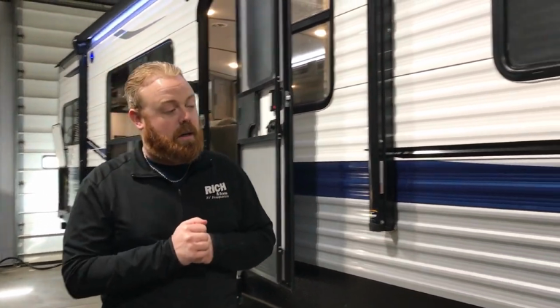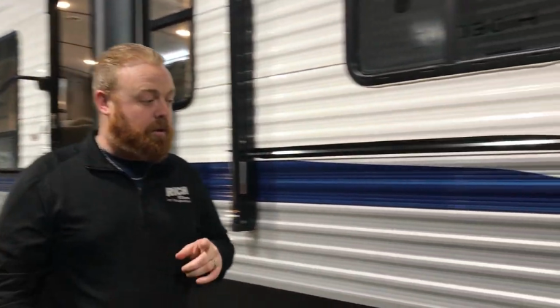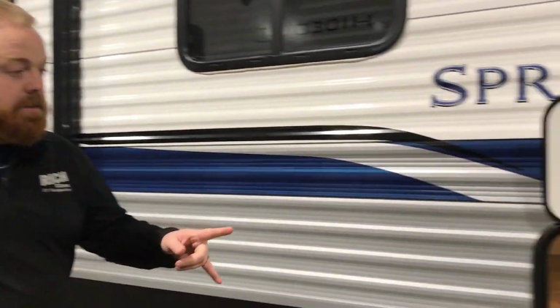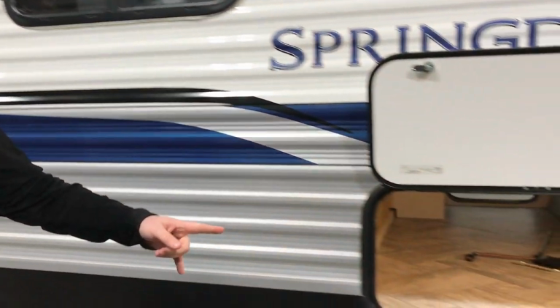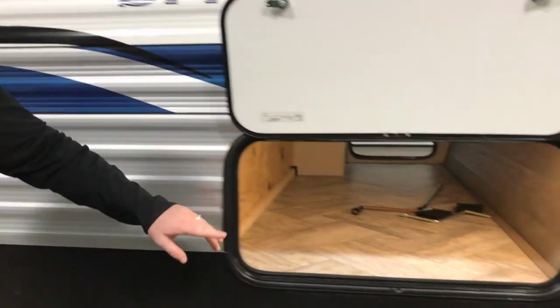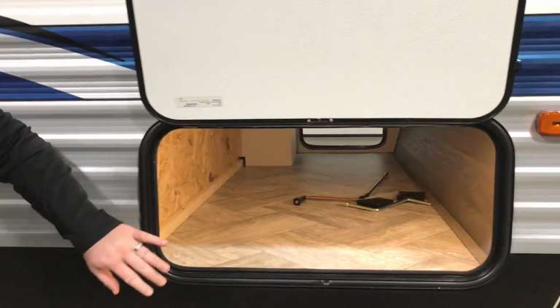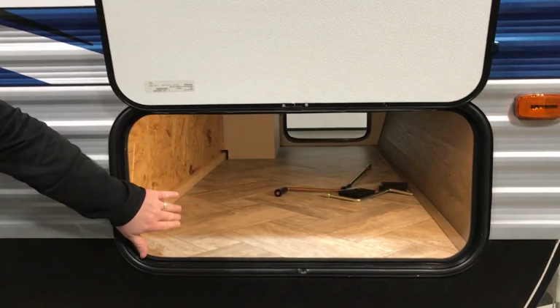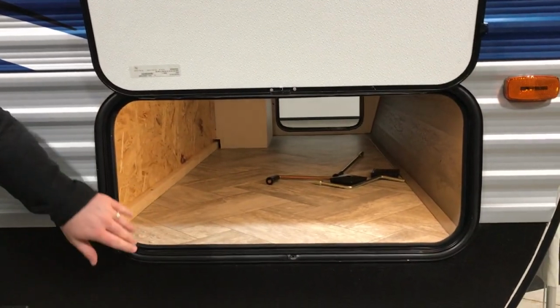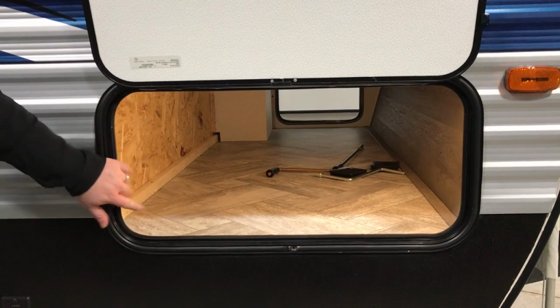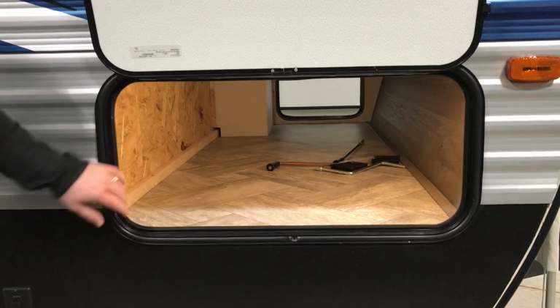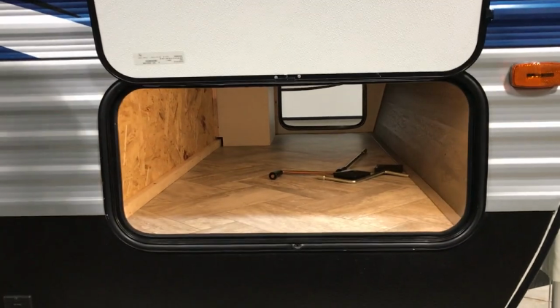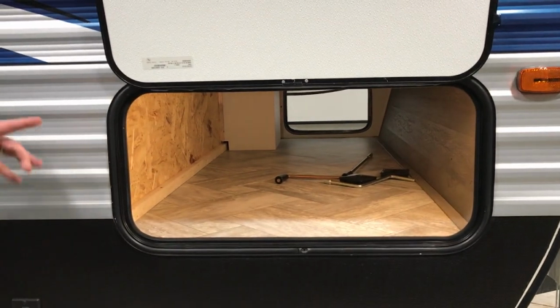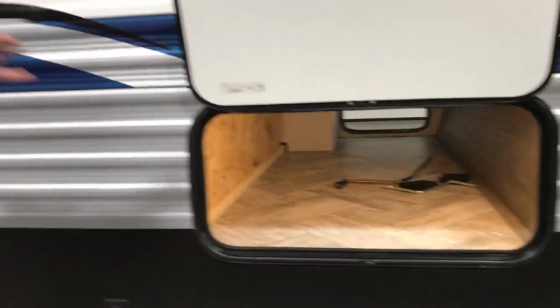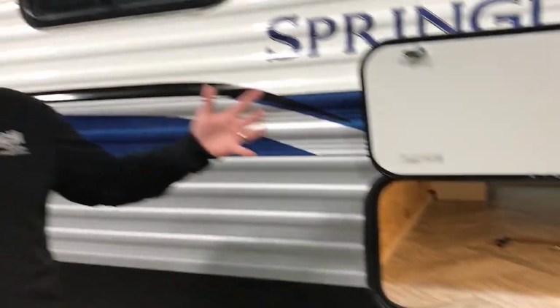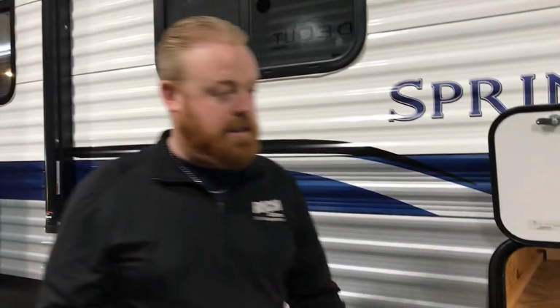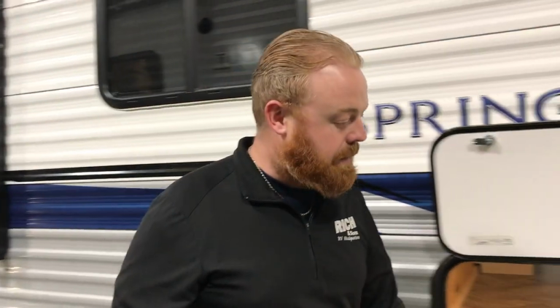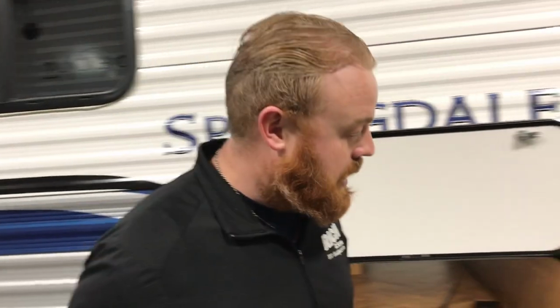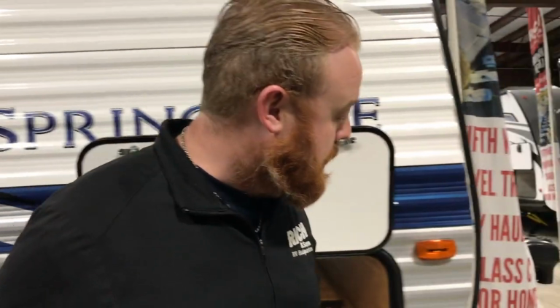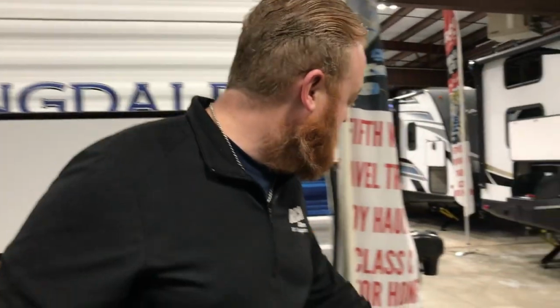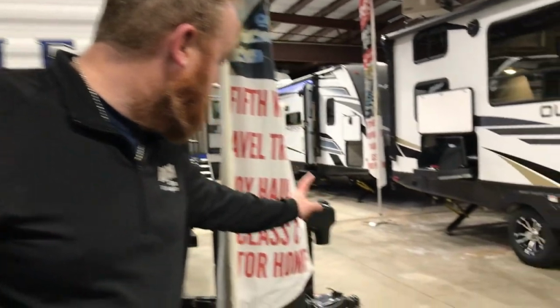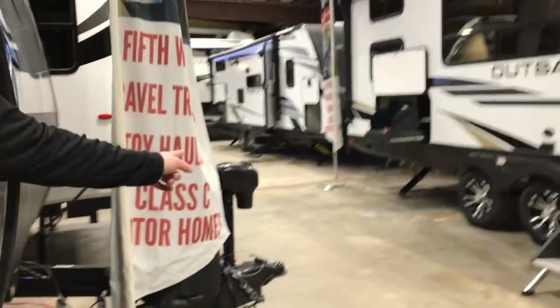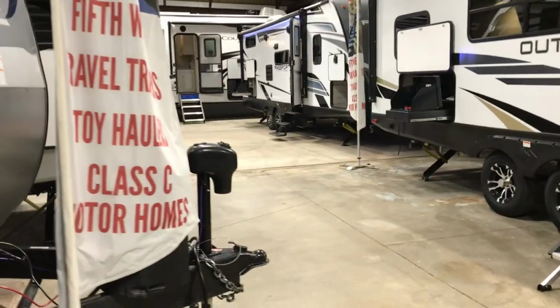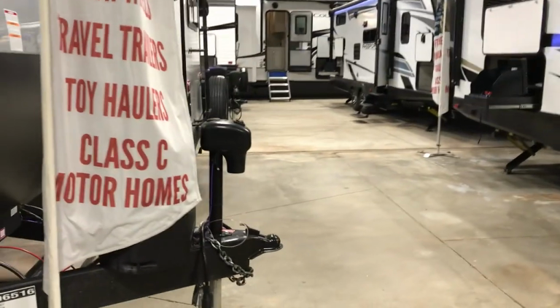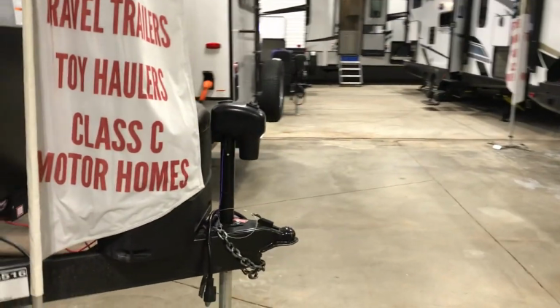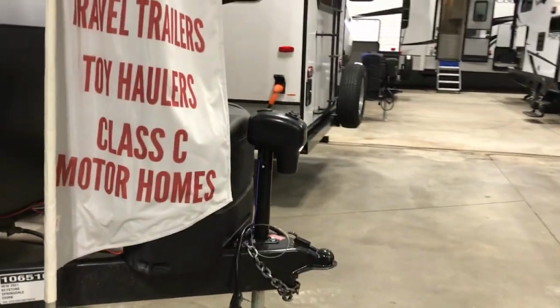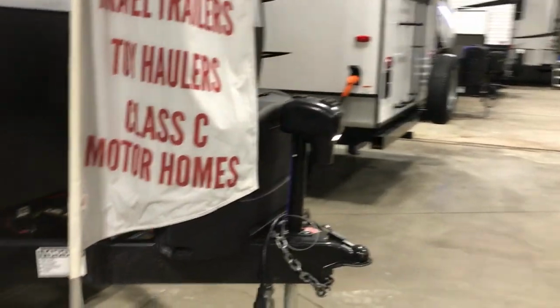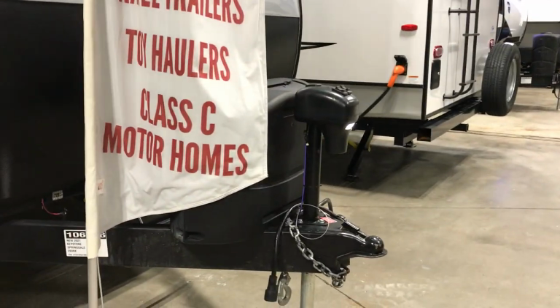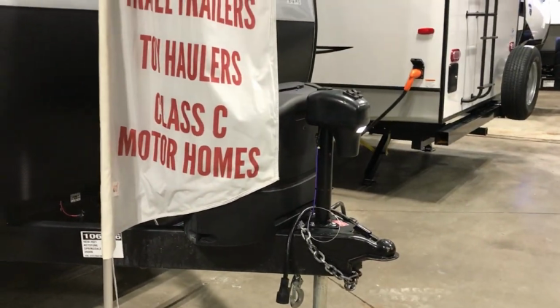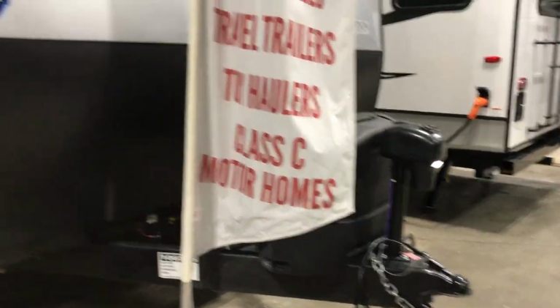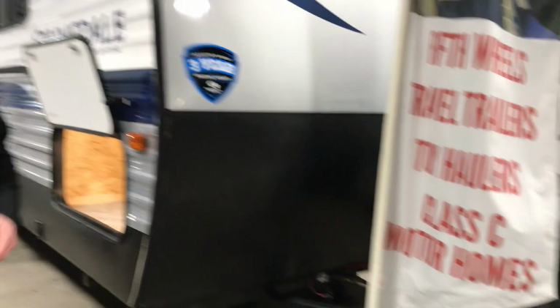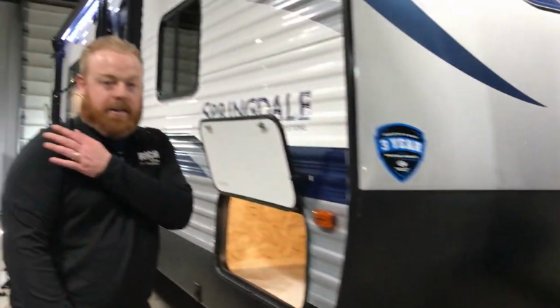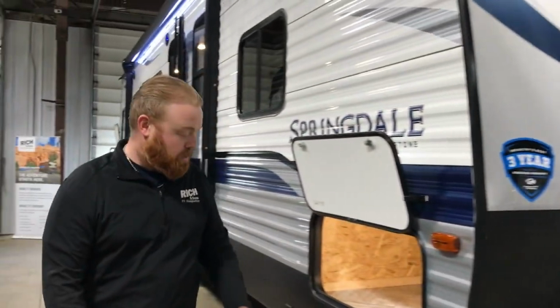You do have your pass-through storage up front here, so it goes all the way through. You've got tons of space up here for your lawn chairs, rugs, fishing poles, things like that. On the Springdales you will get a power tongue jack, so hooking up and unhooking is just going to be a lot easier — a lot less wear and tear on the old shoulder.